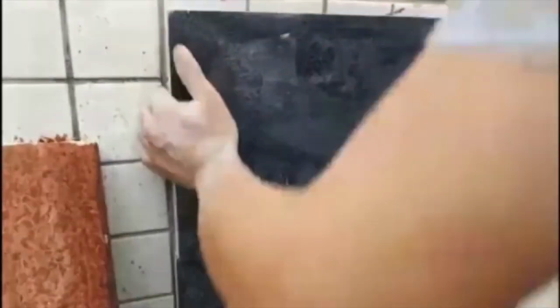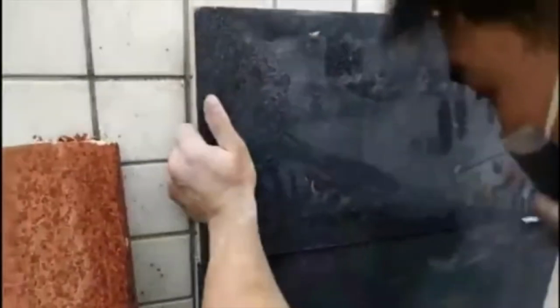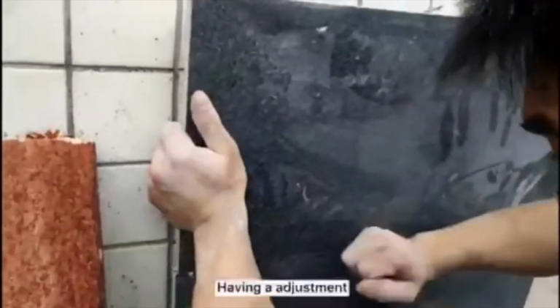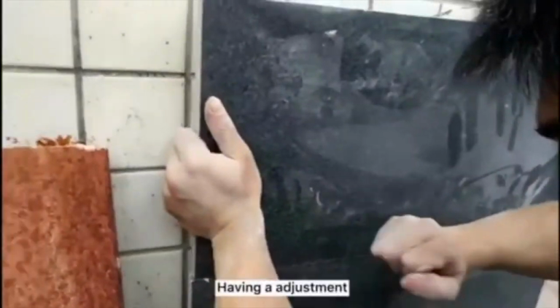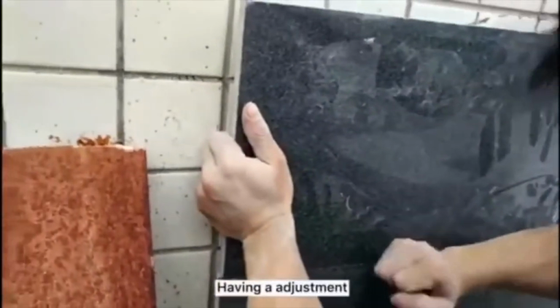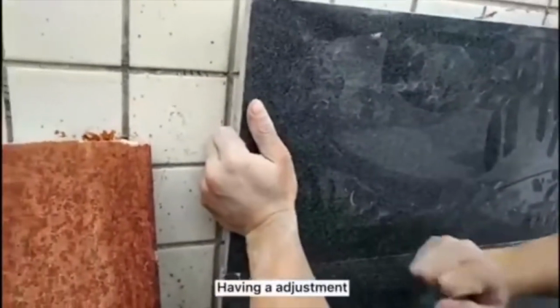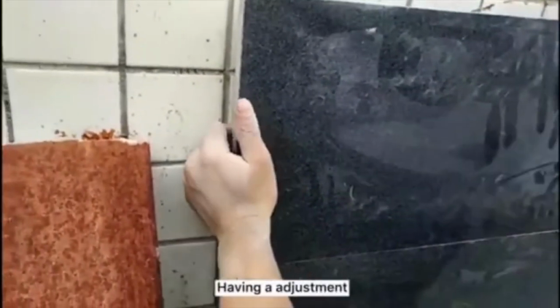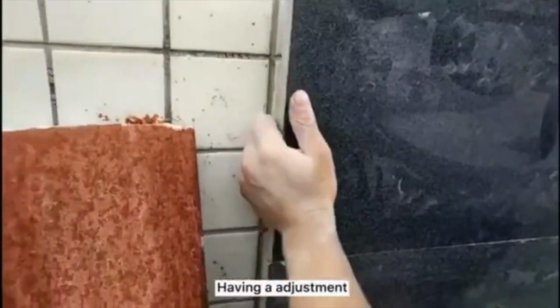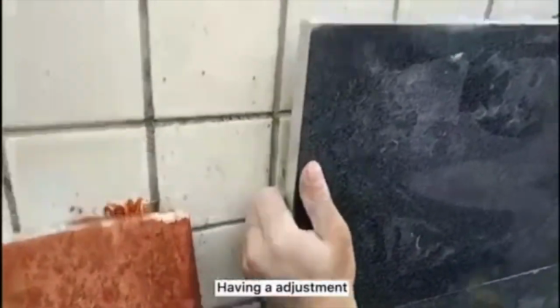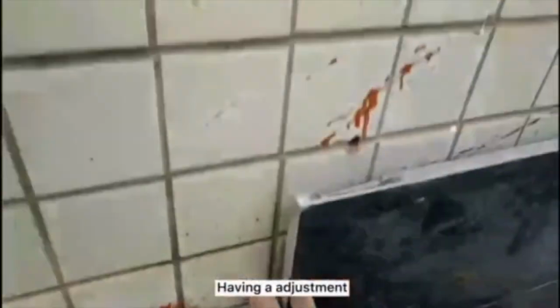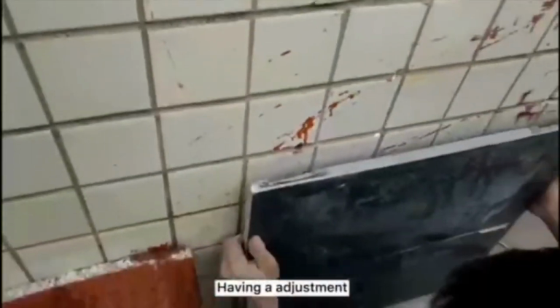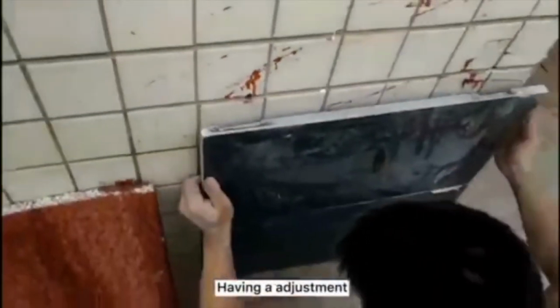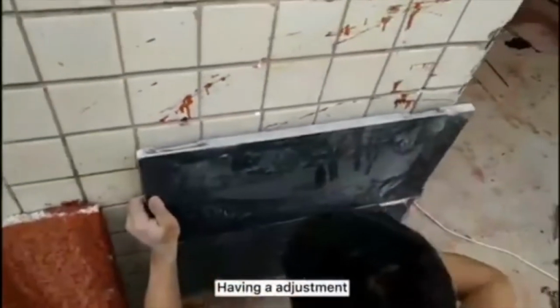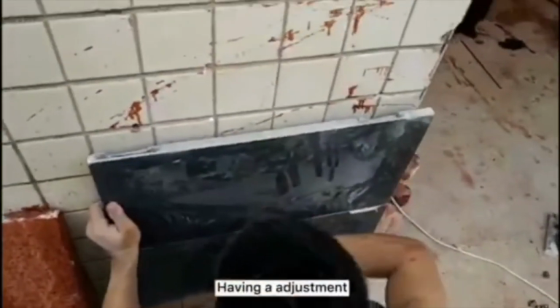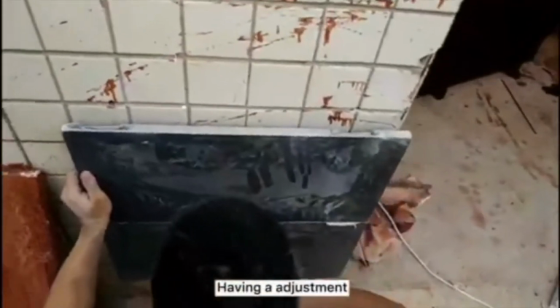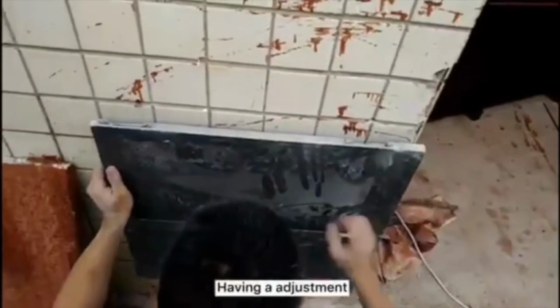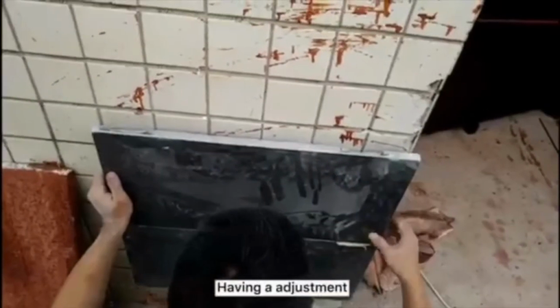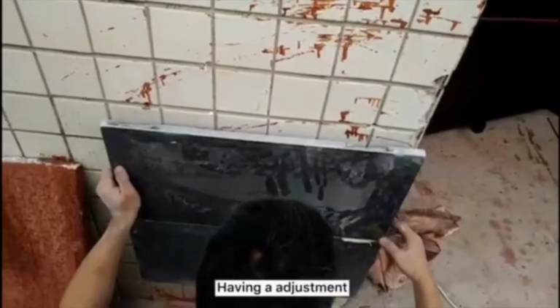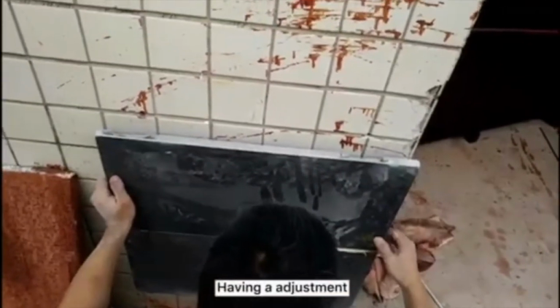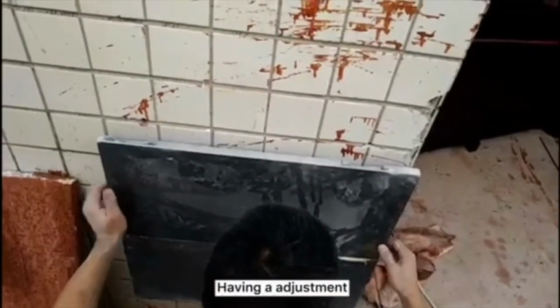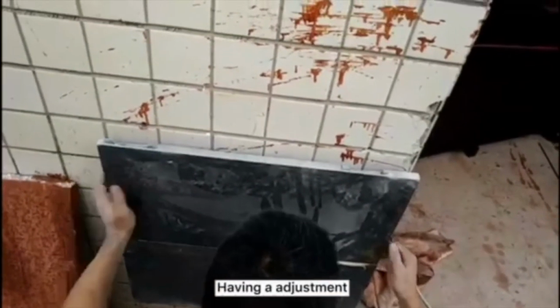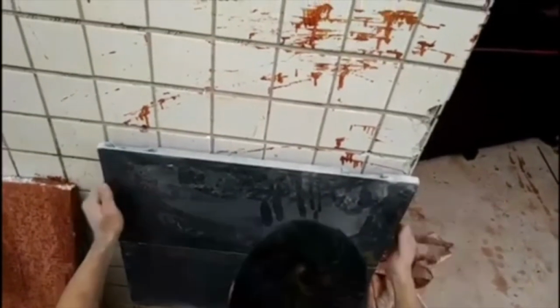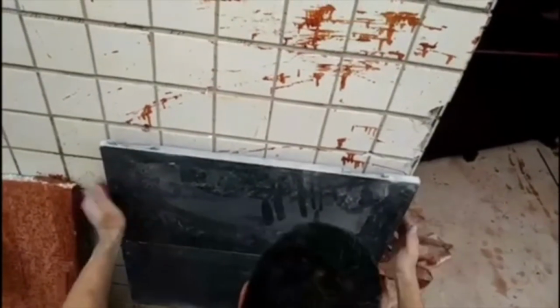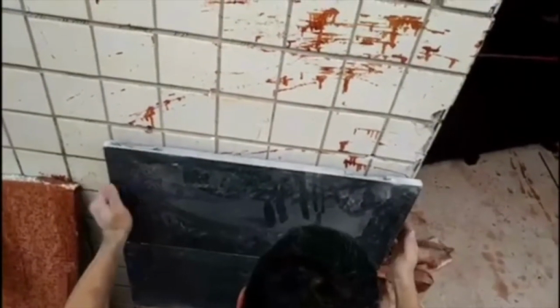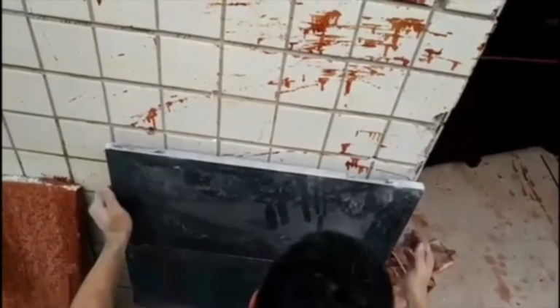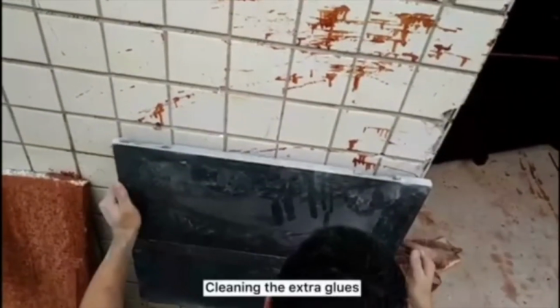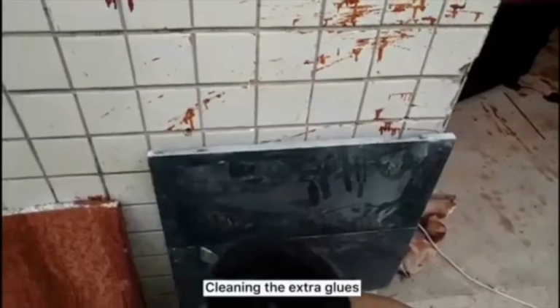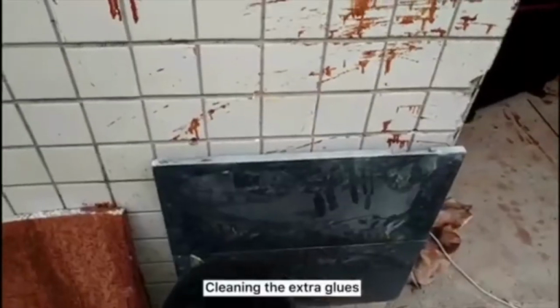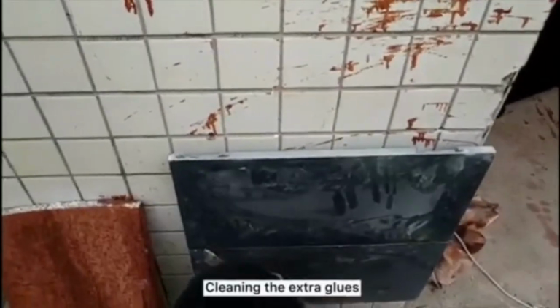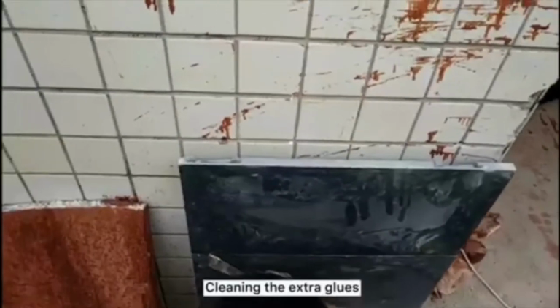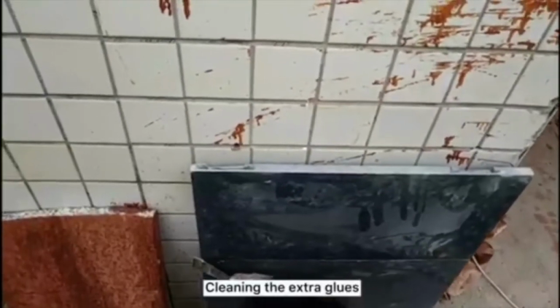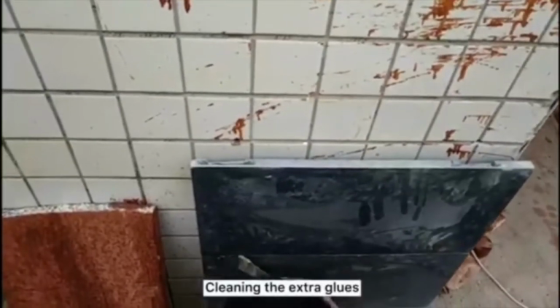Put in another stone and make any necessary adjustments. Also, you can clean off any extra groove material.